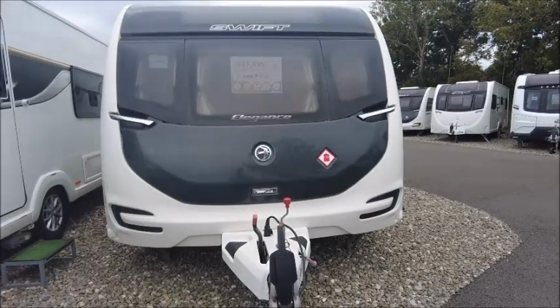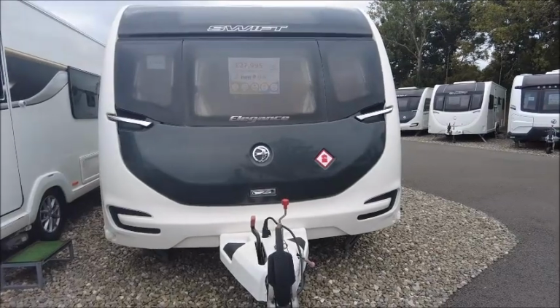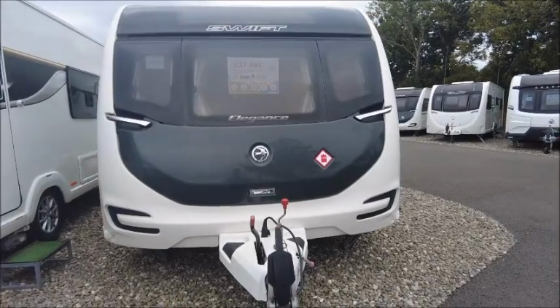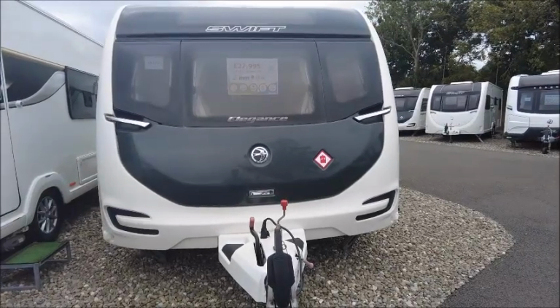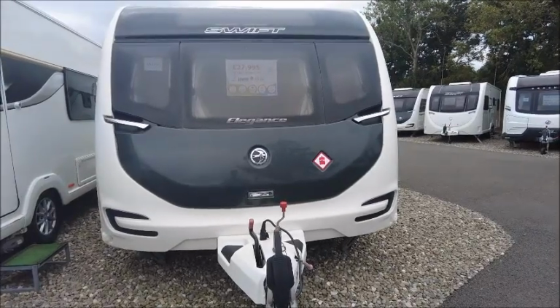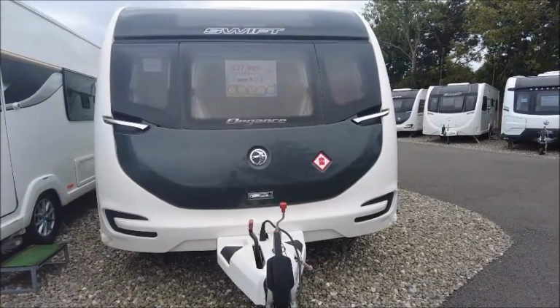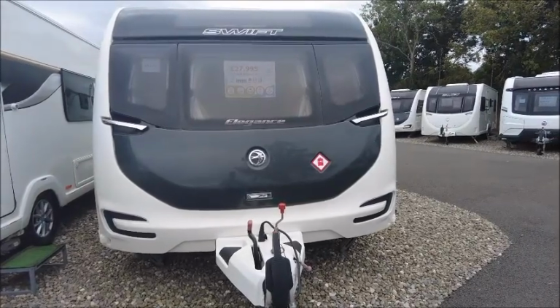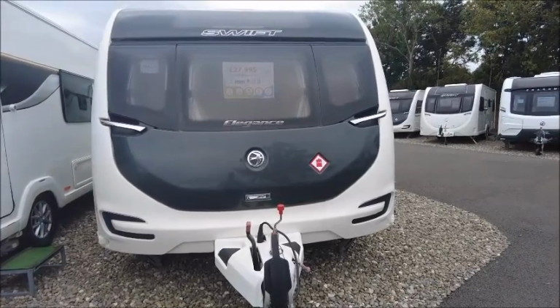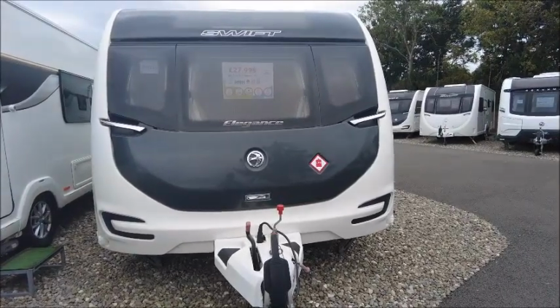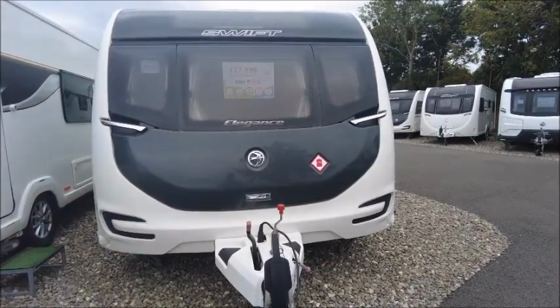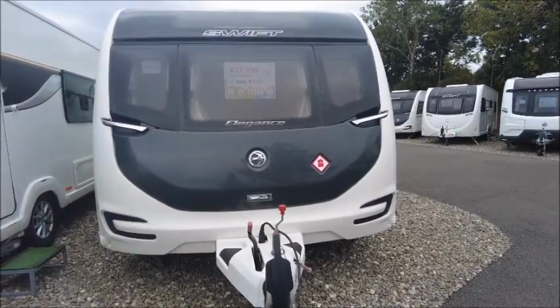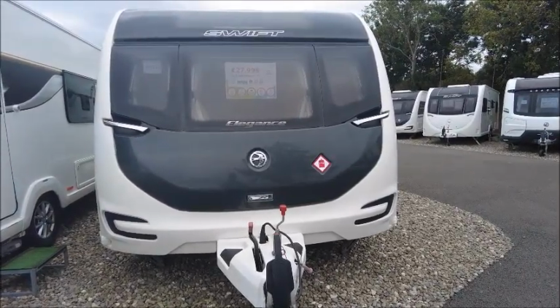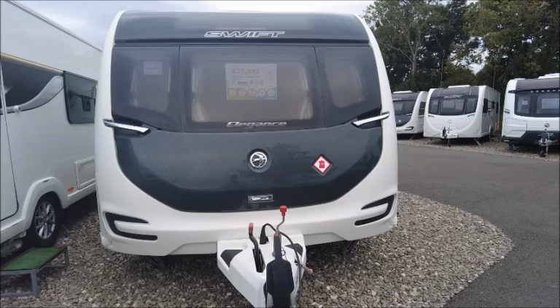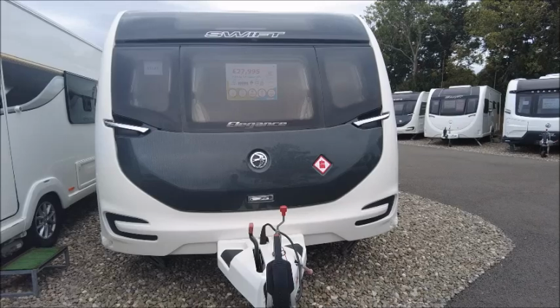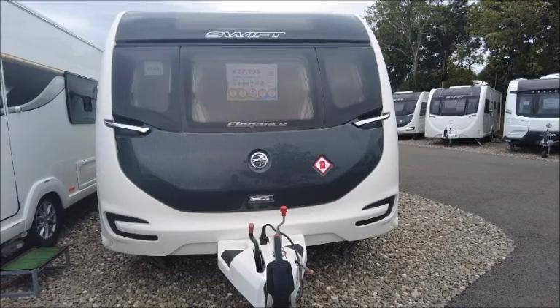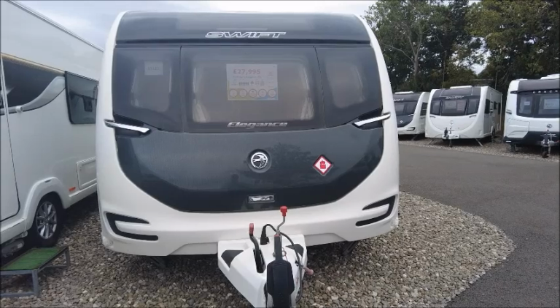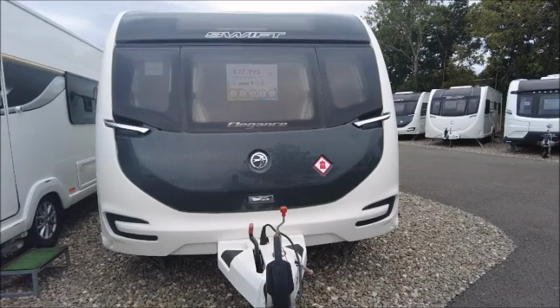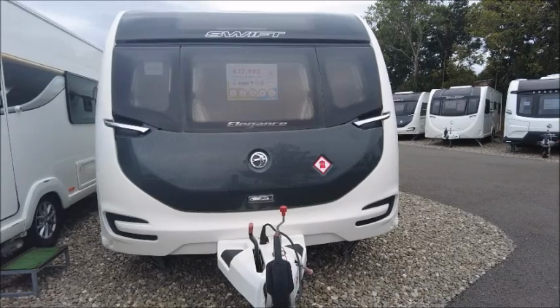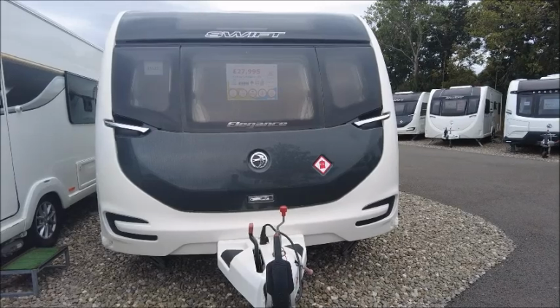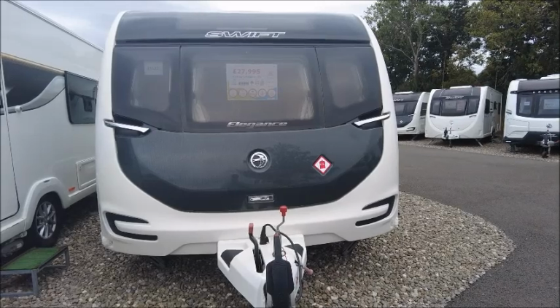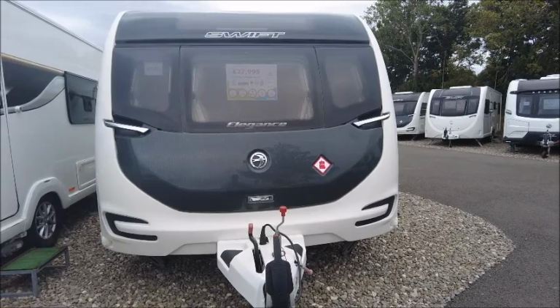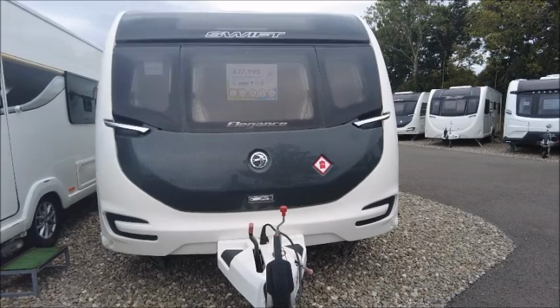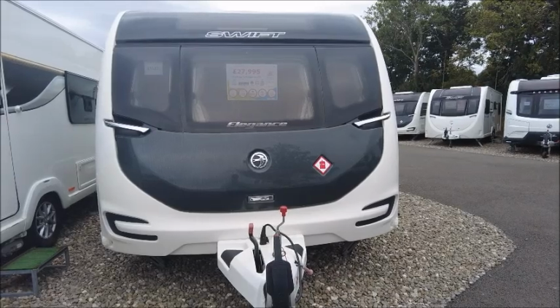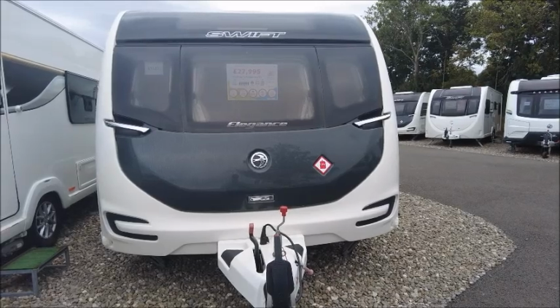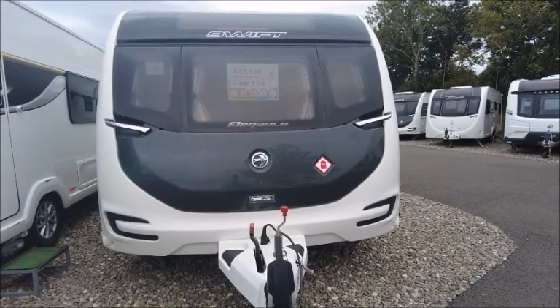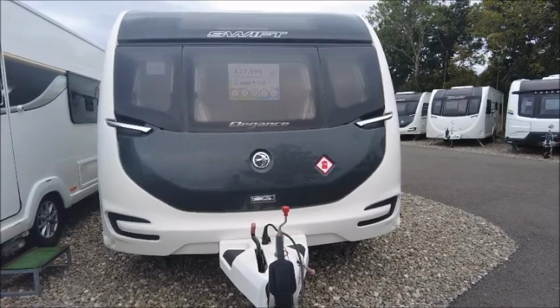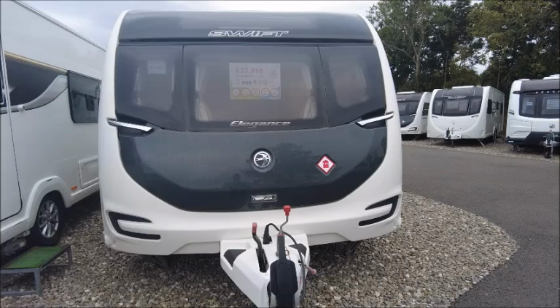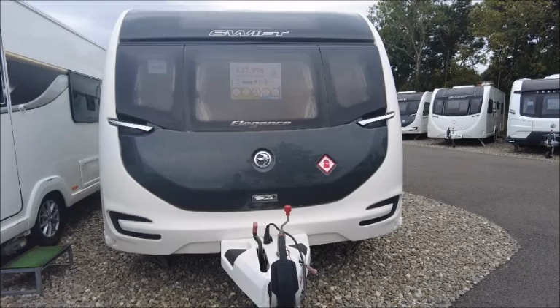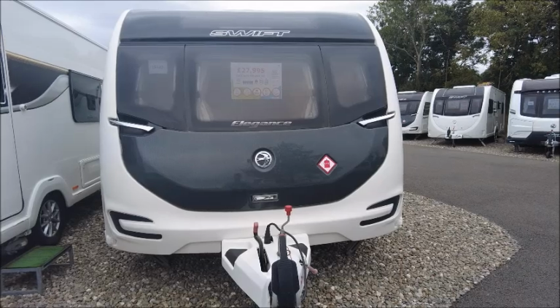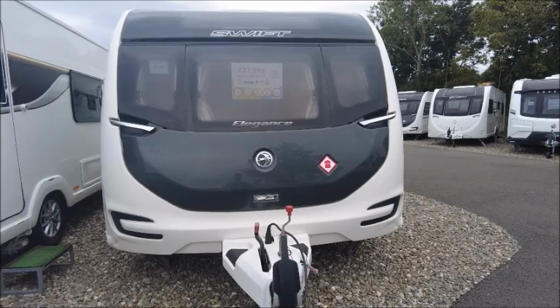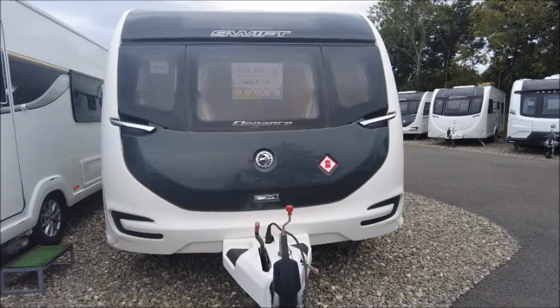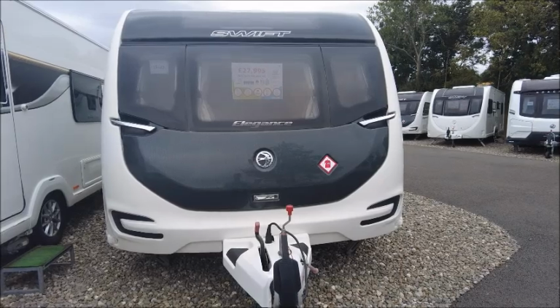Hello and welcome to Sellup Leisure here in Shoesbury. Today I'm going to be showing you around this Swift Elegance. This is a 6.55, 2019 model. It's a 6 berth and the weight of the van is 2,000 kg.